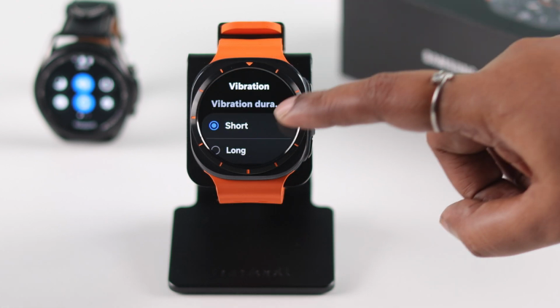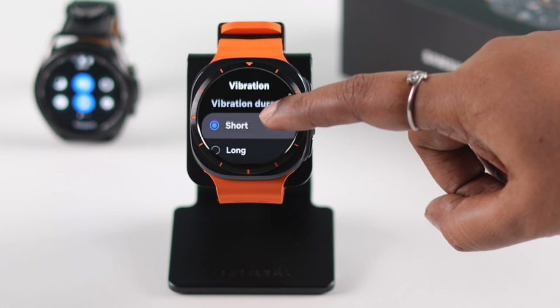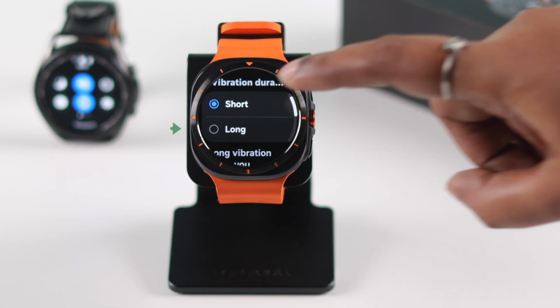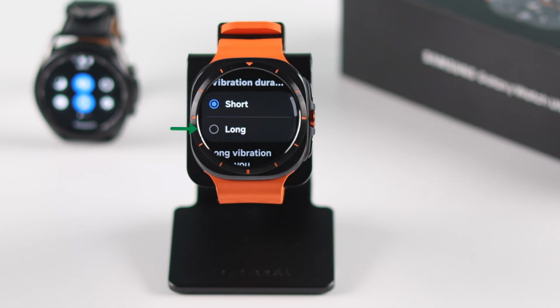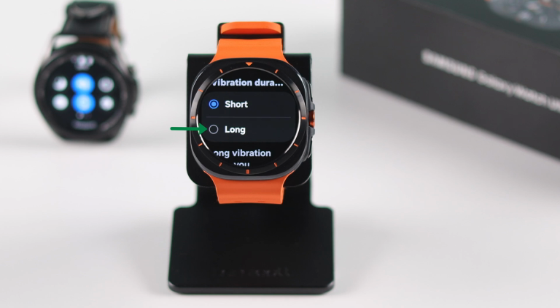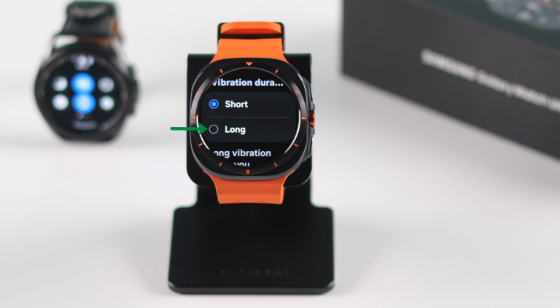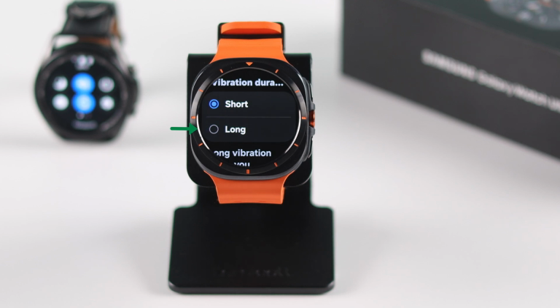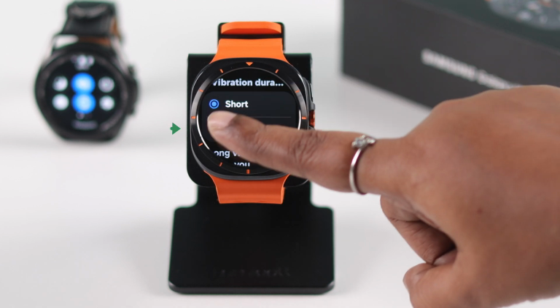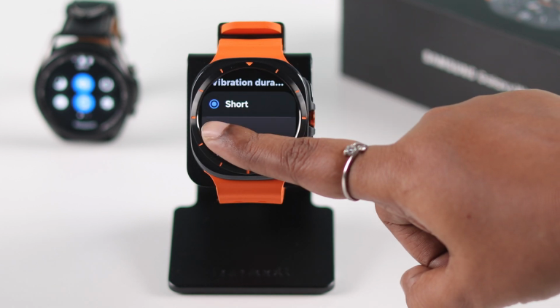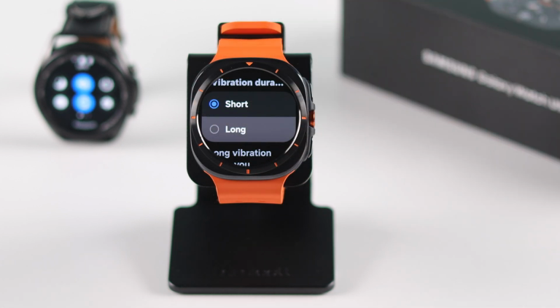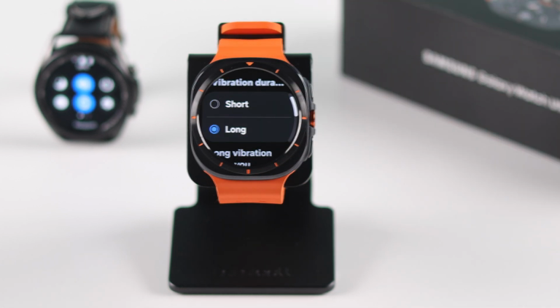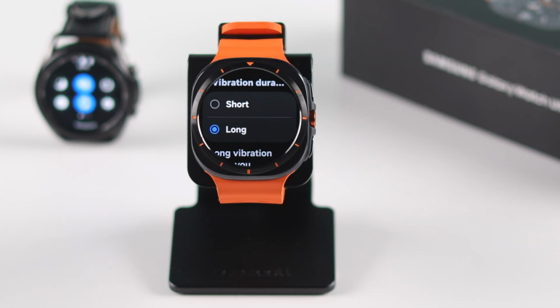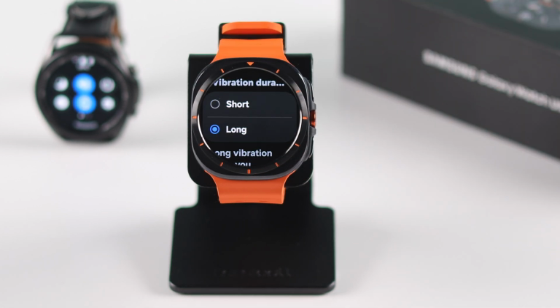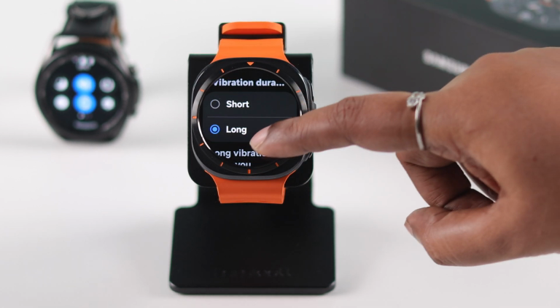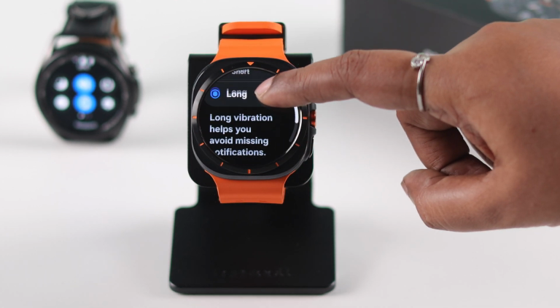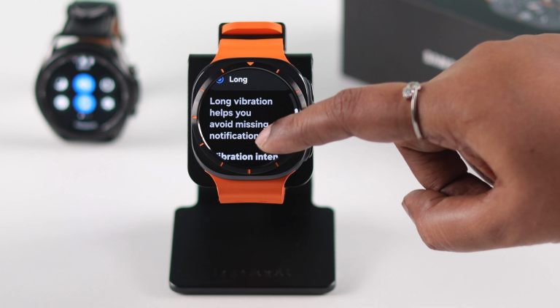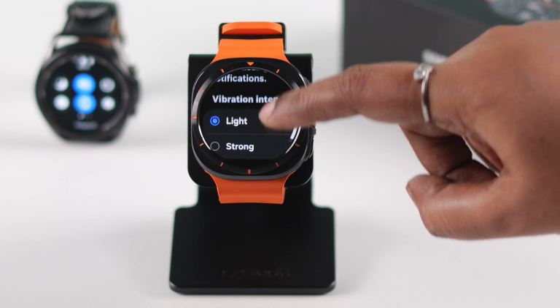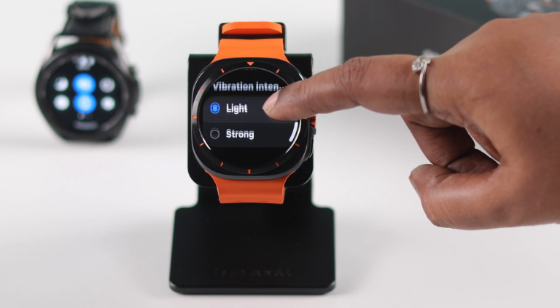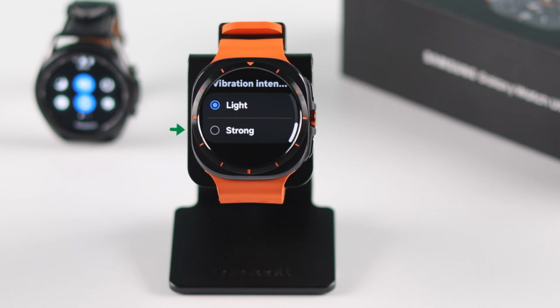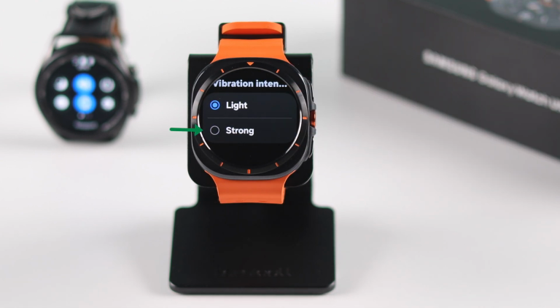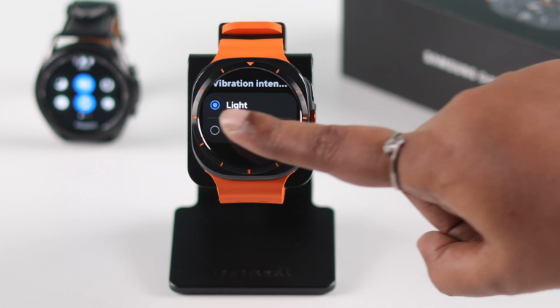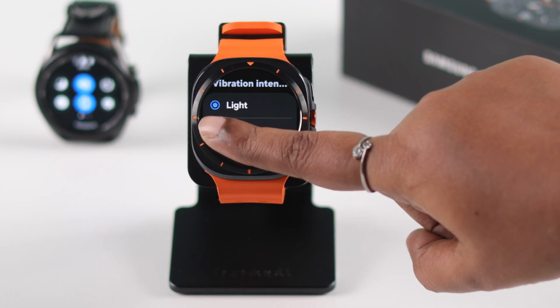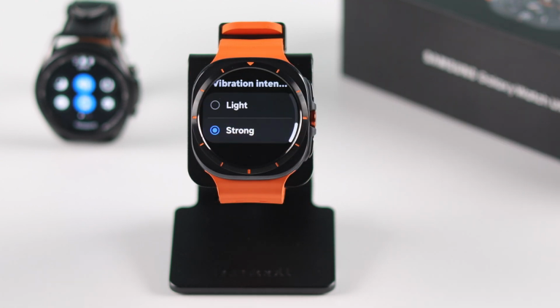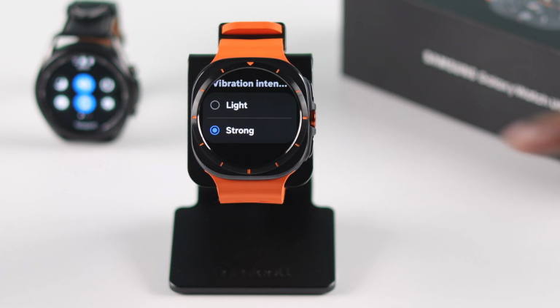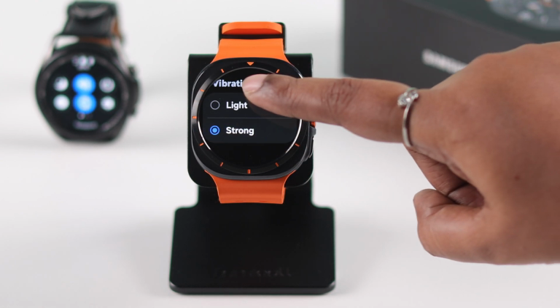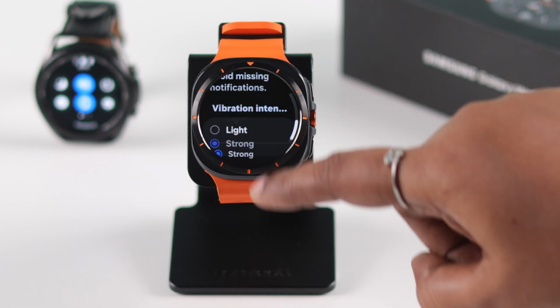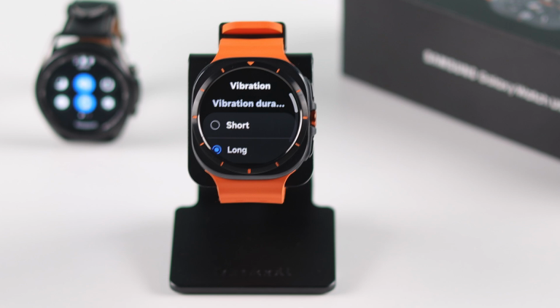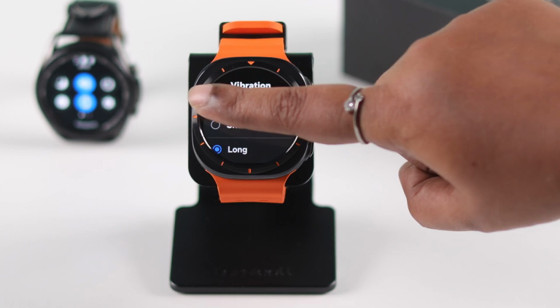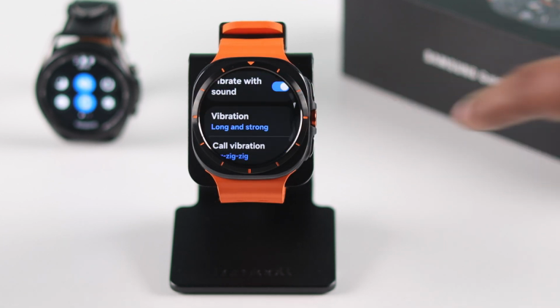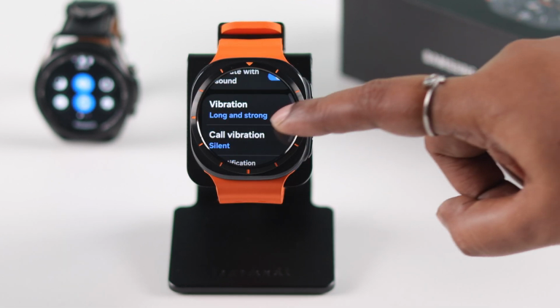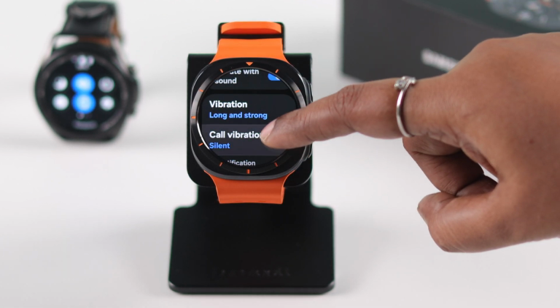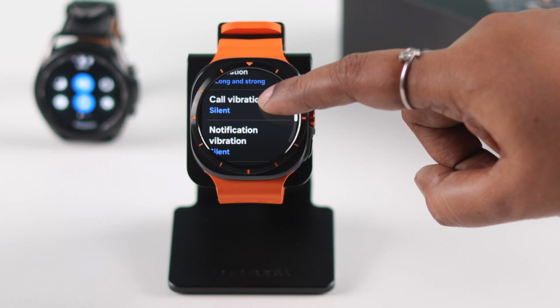Since you're having issues with vibration, we recommend selecting the Long Vibration option — it's more recognizable. Apart from the duration, if you scroll down you can also change the intensity of the vibration. When done, go back and scroll down a bit to Call Vibration.